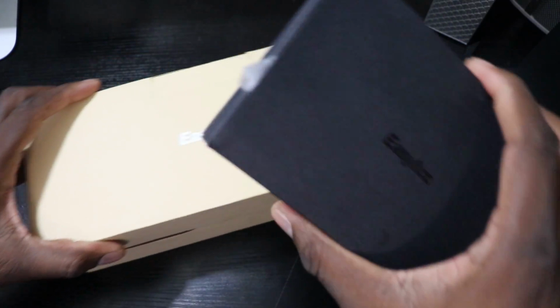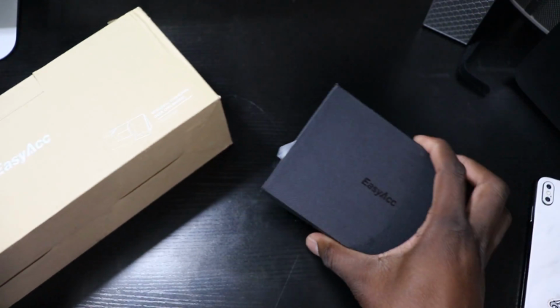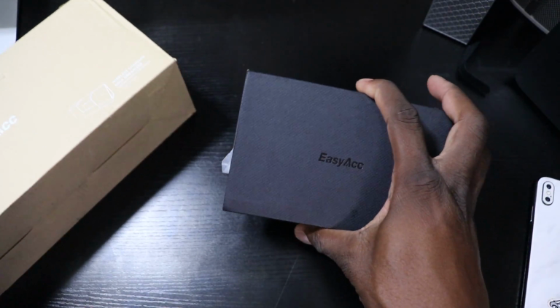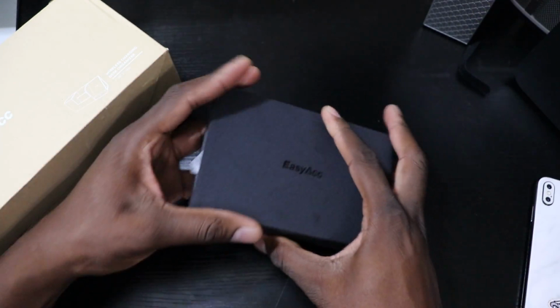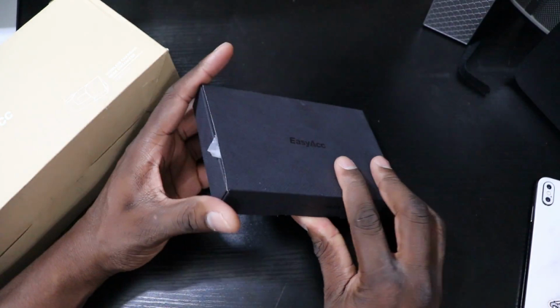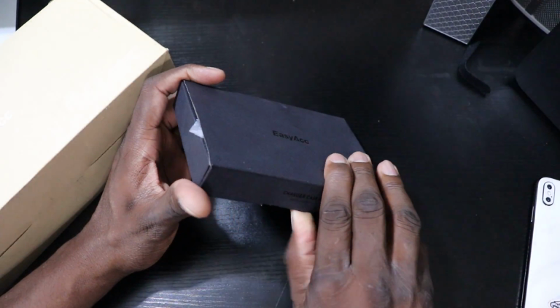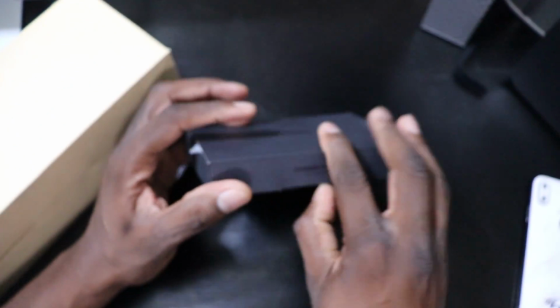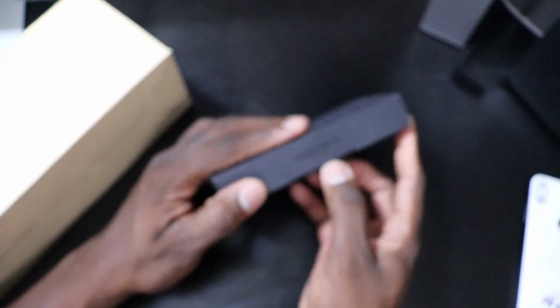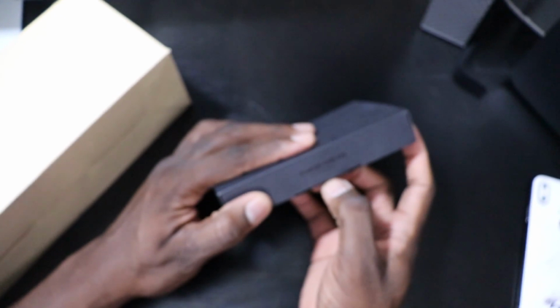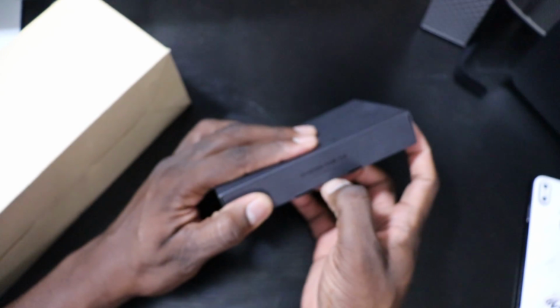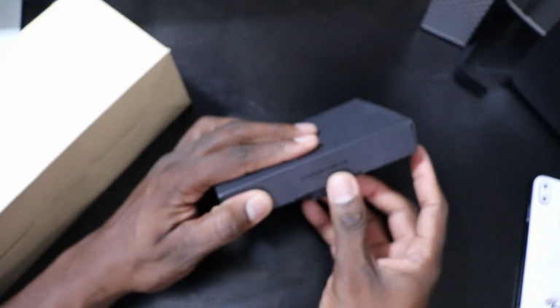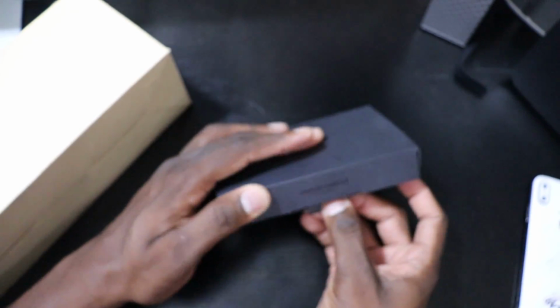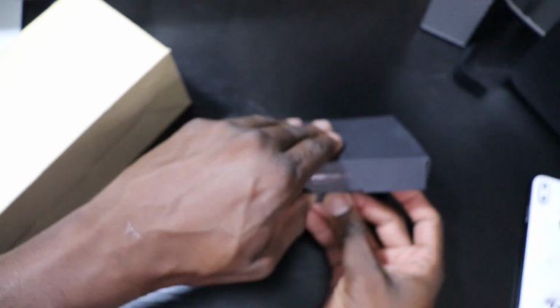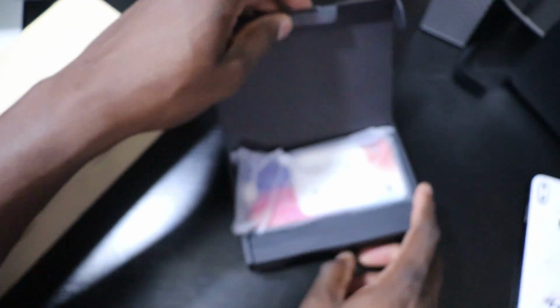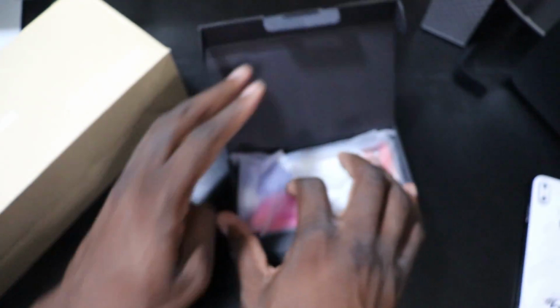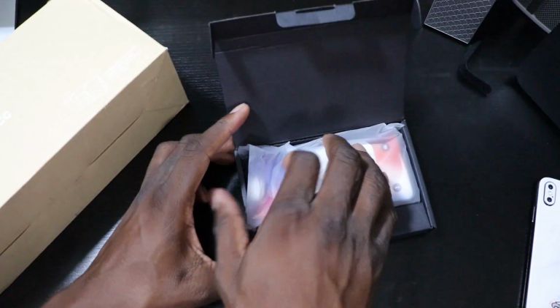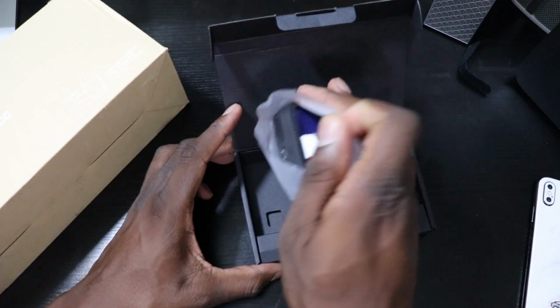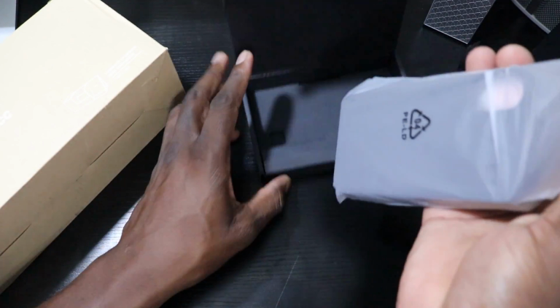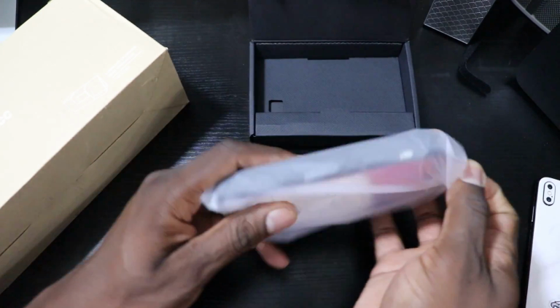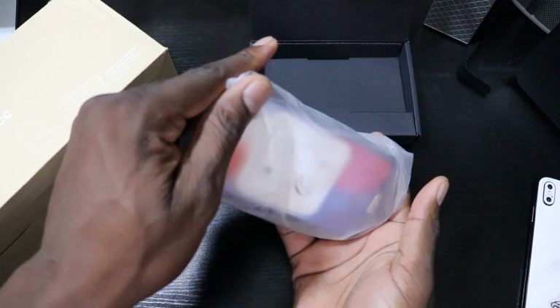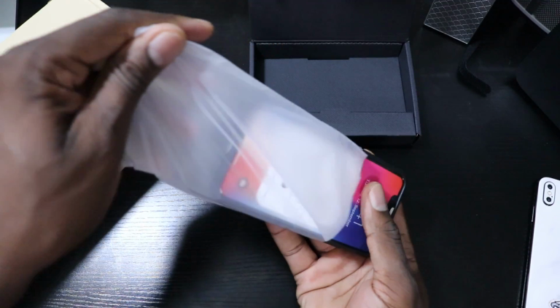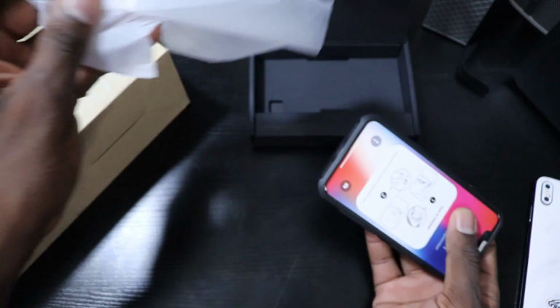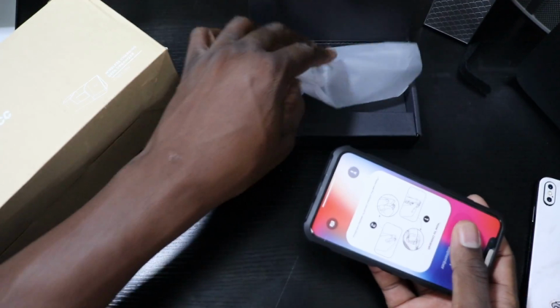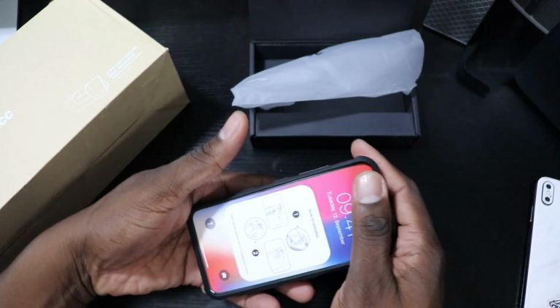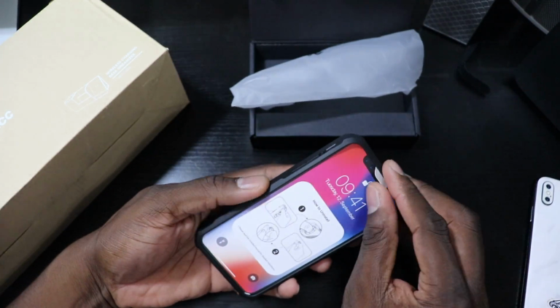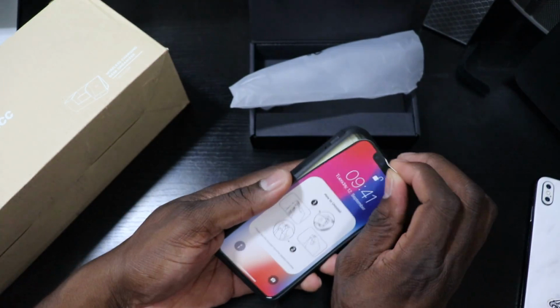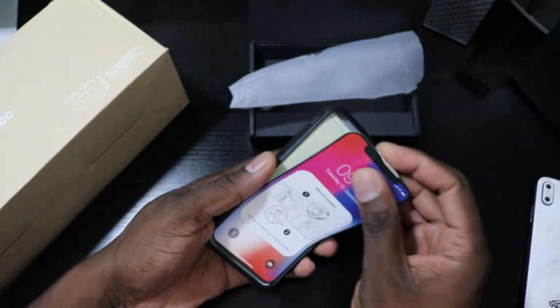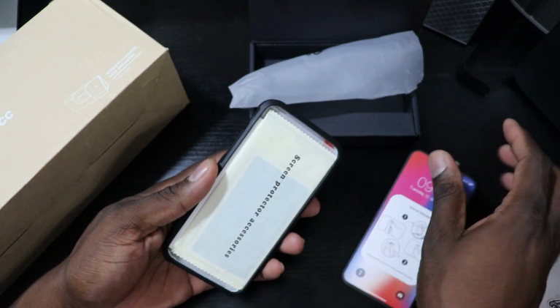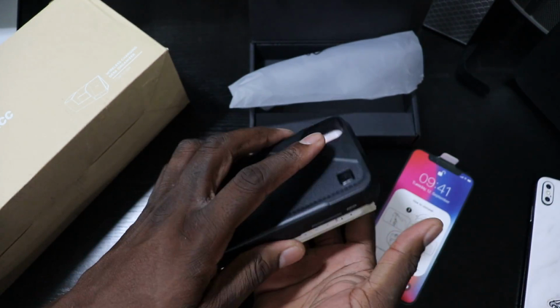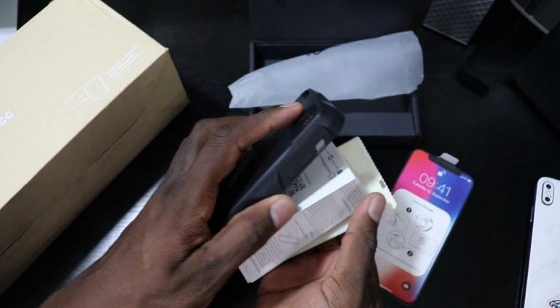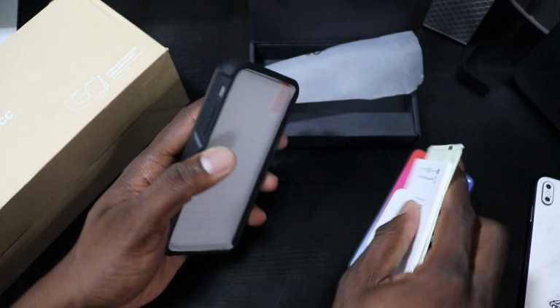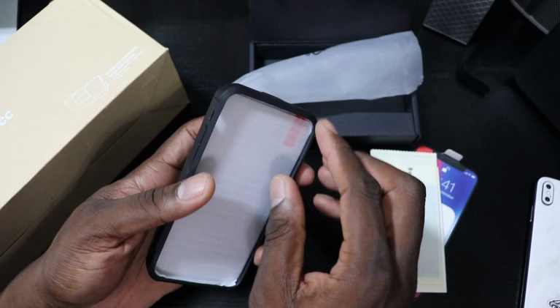We're going to start with this one because this is a wireless charging case for the iPhone X, and it is a little different — it's eclectic, and I'll show you what I mean. It's a different kind of wireless case, very bulky. However, you get a little tempered glass in the box.